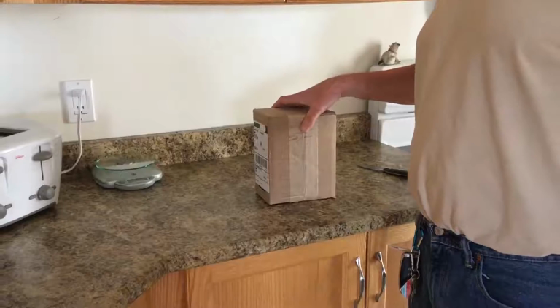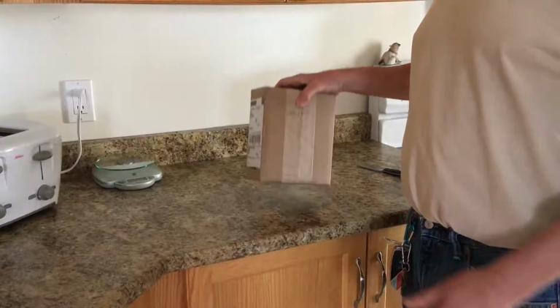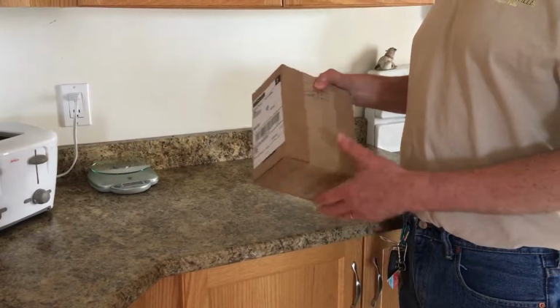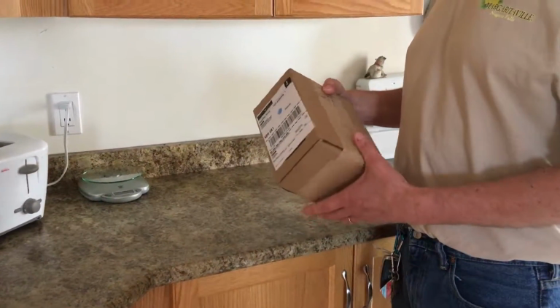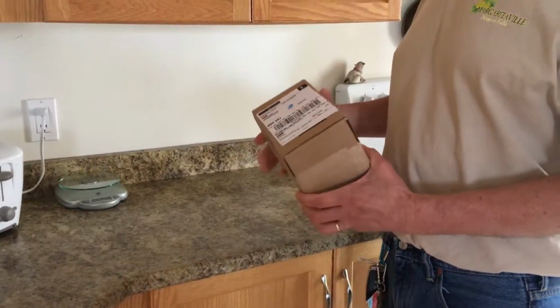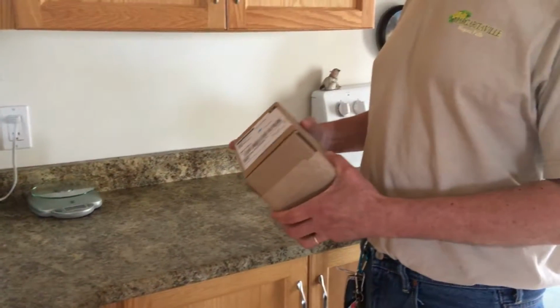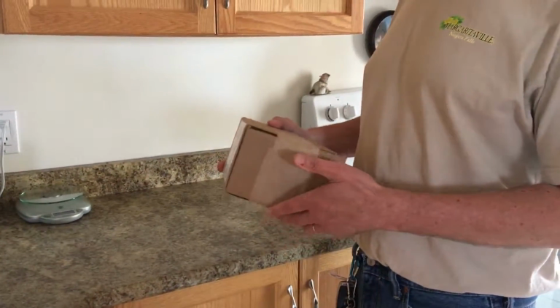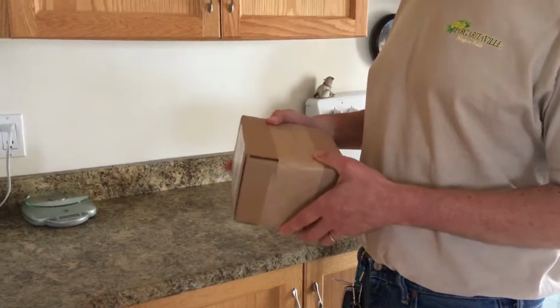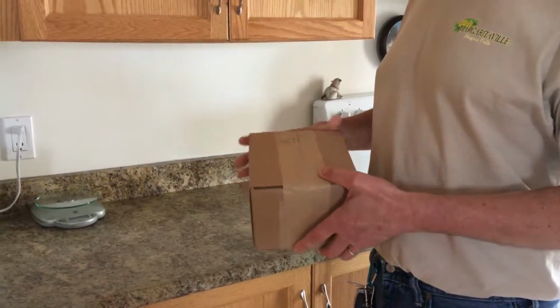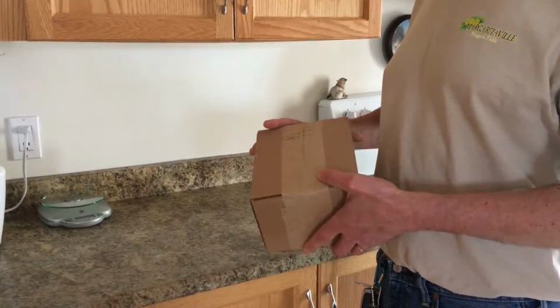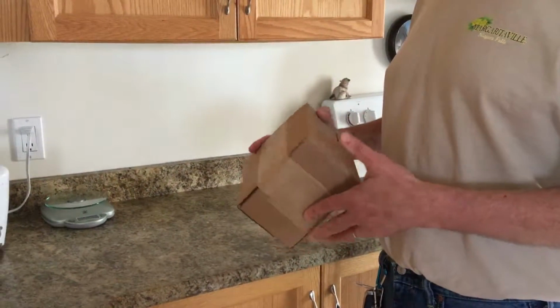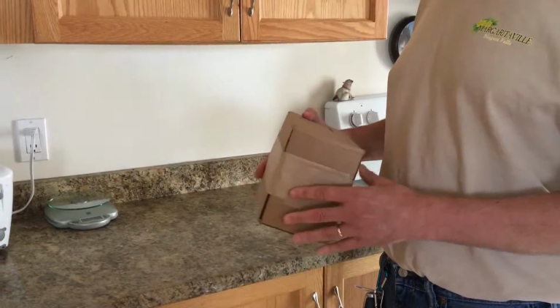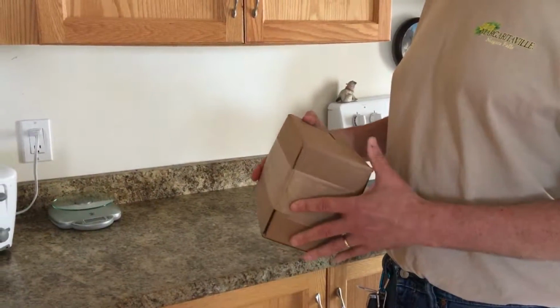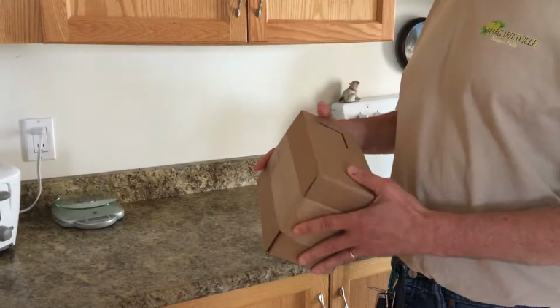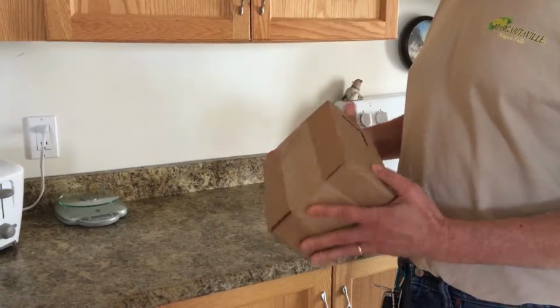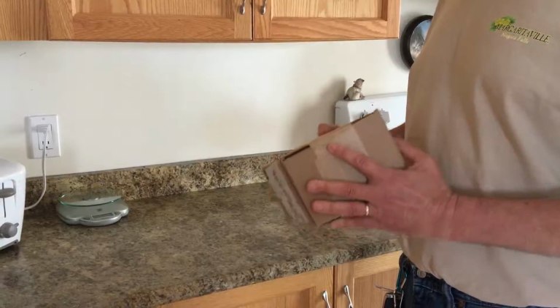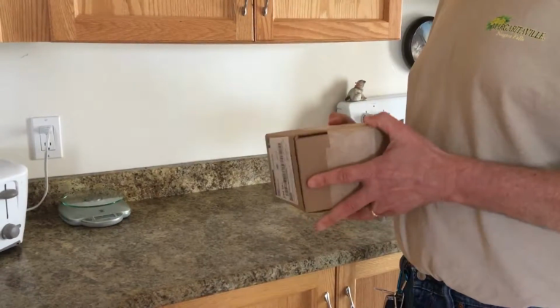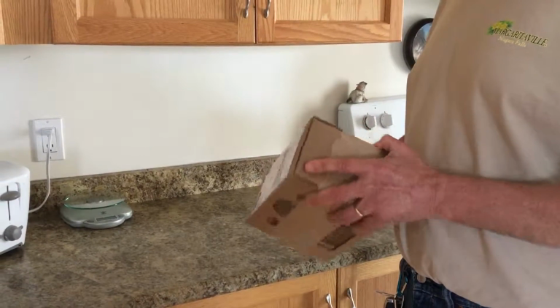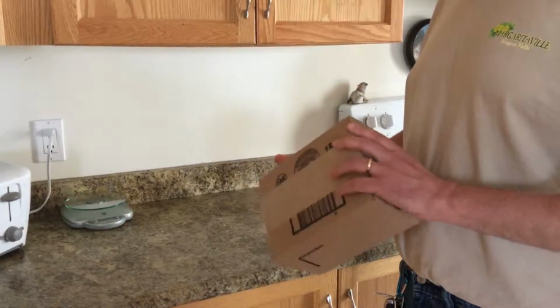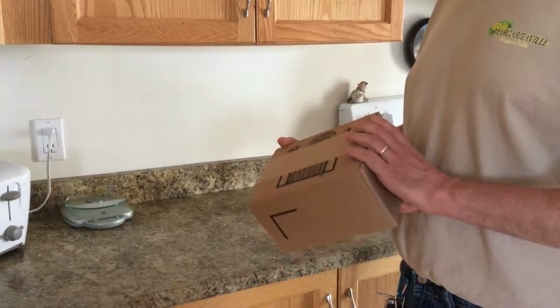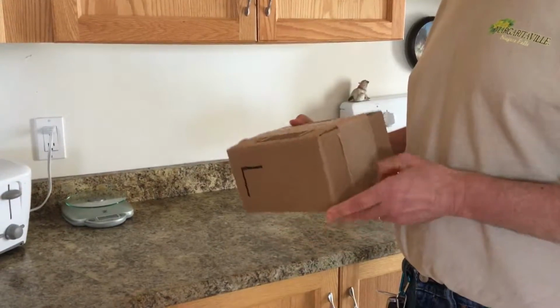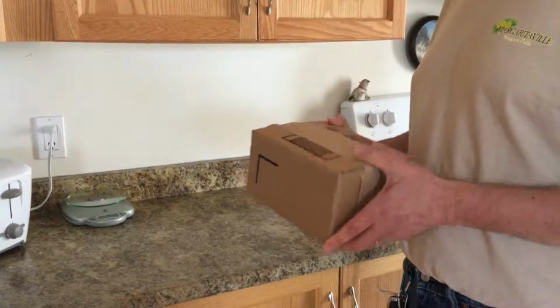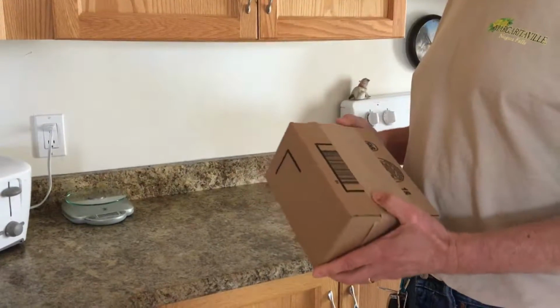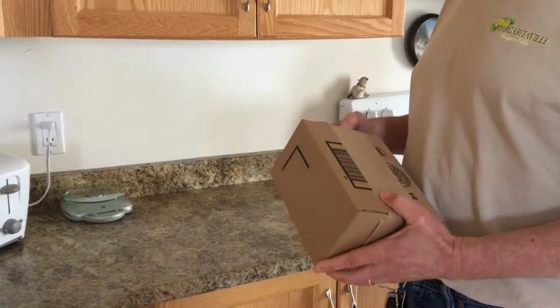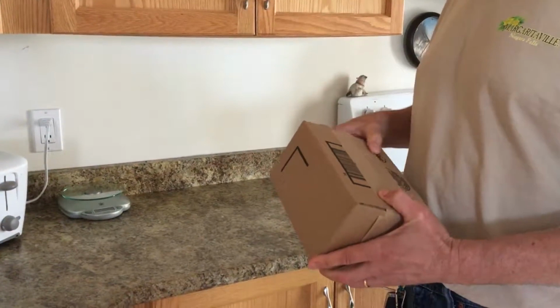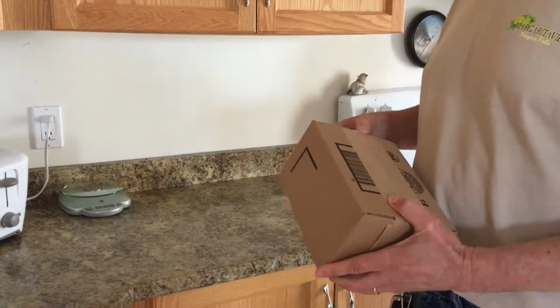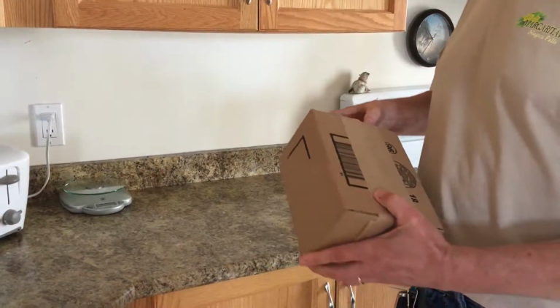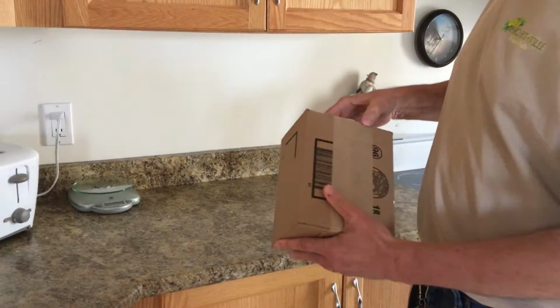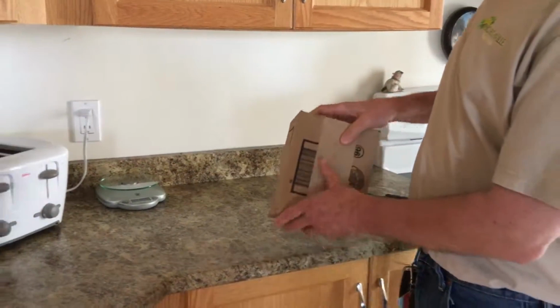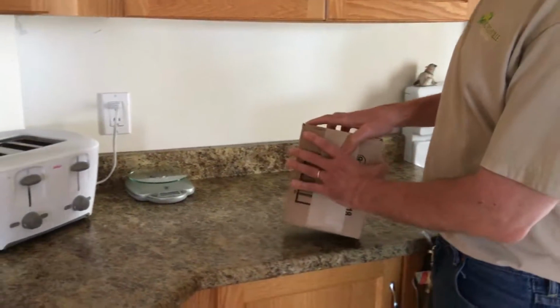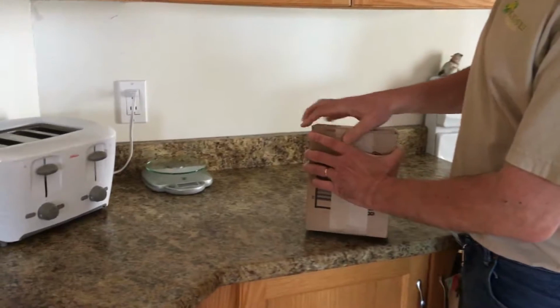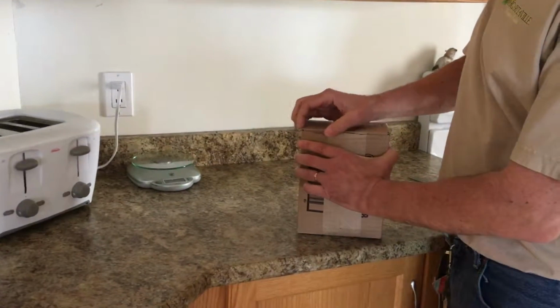We got the Canon PowerShot delivered — we ordered it on the internet. It looks like a pretty secure box here, so we'll crack this open.